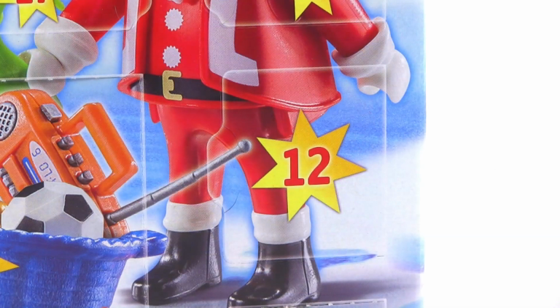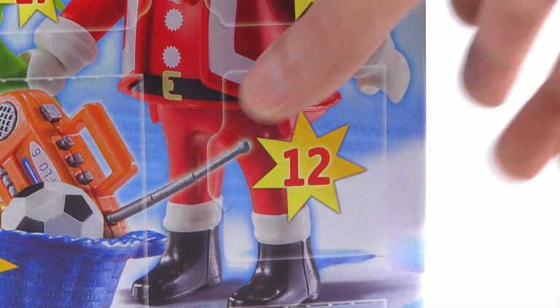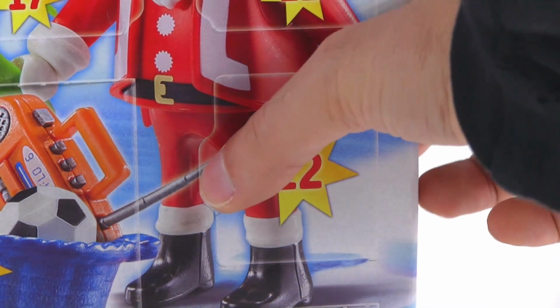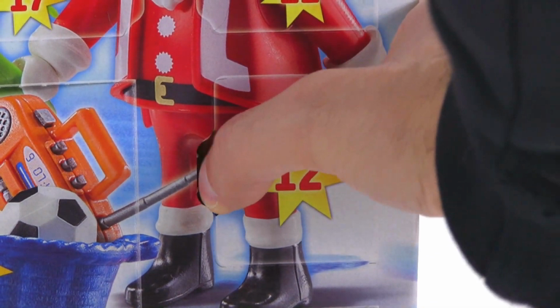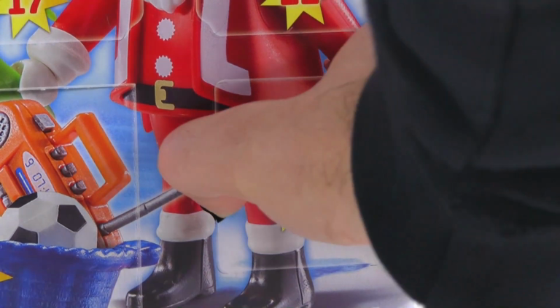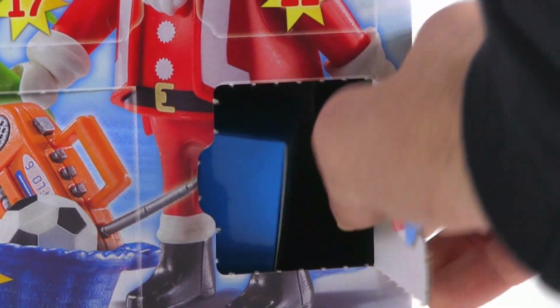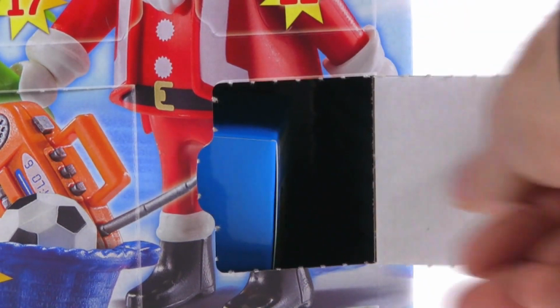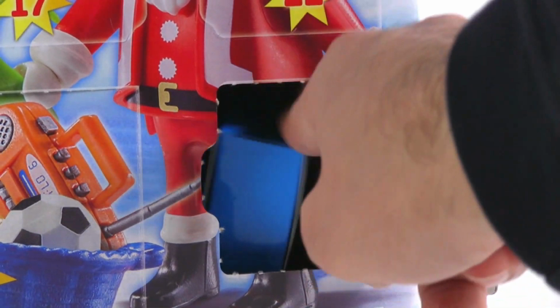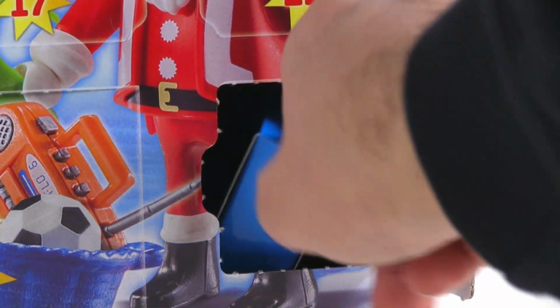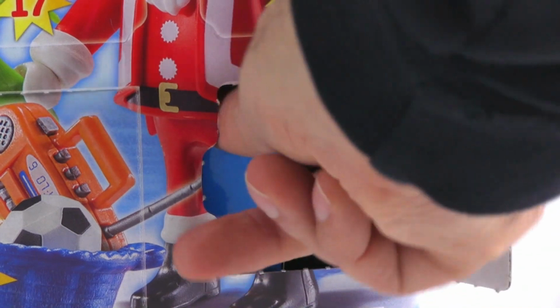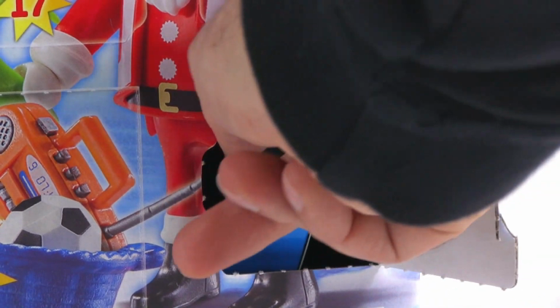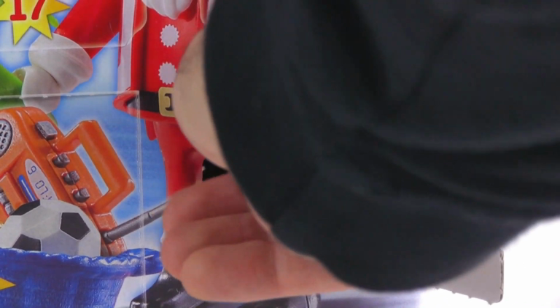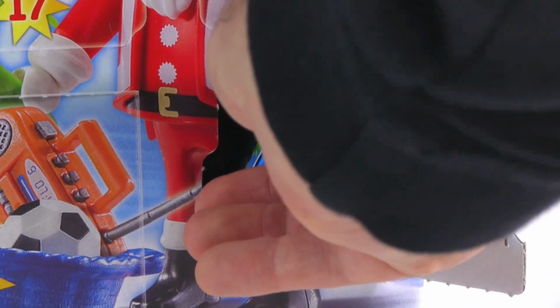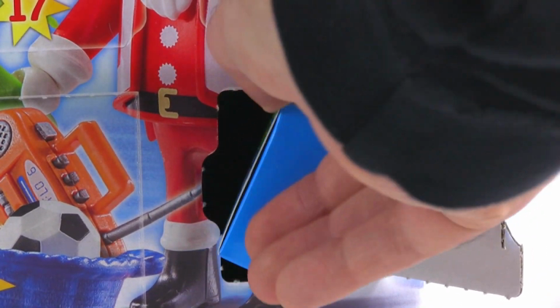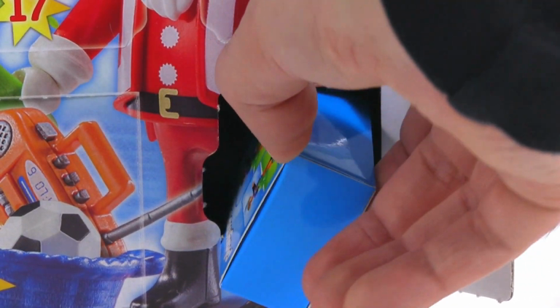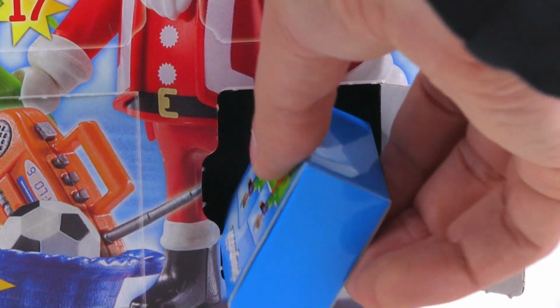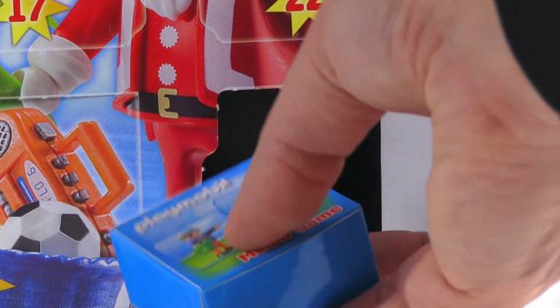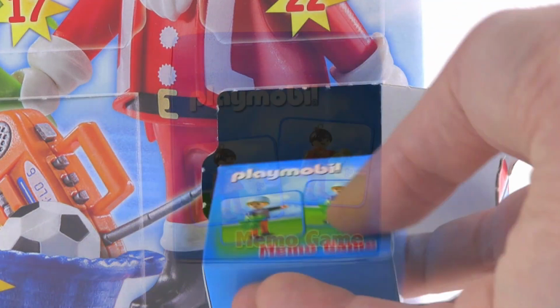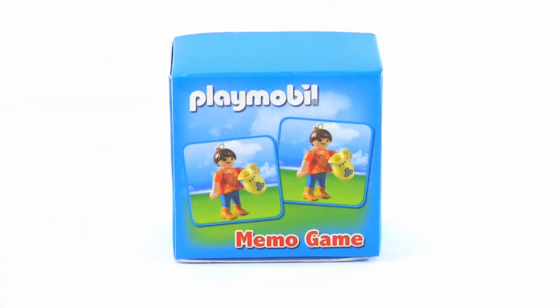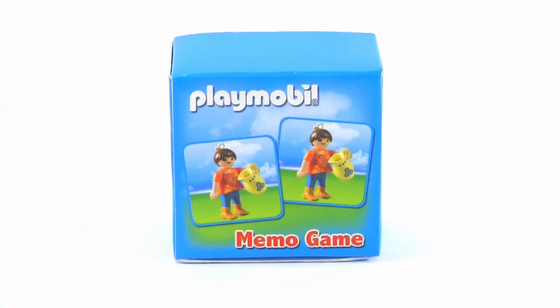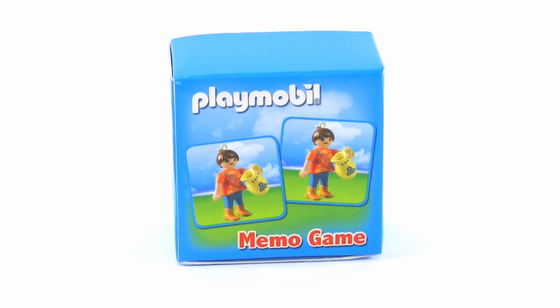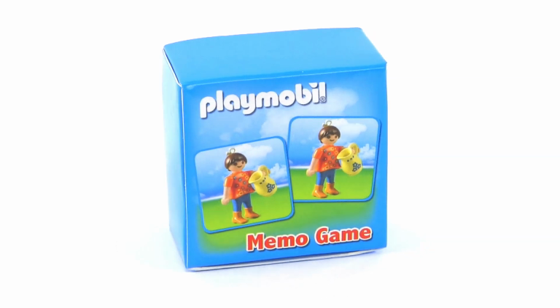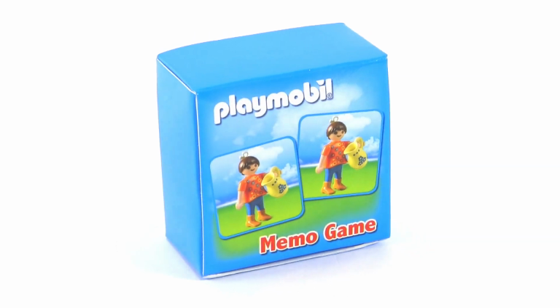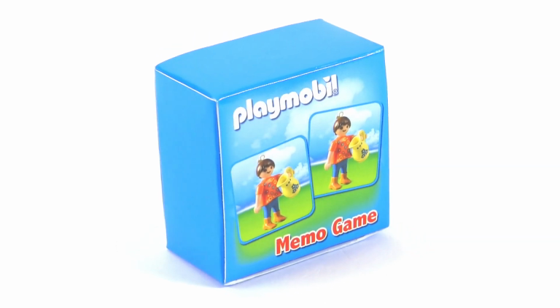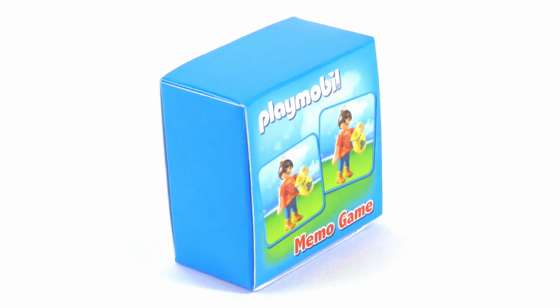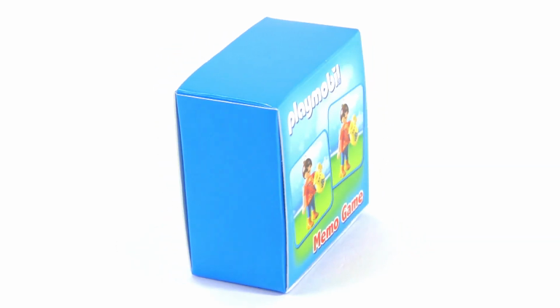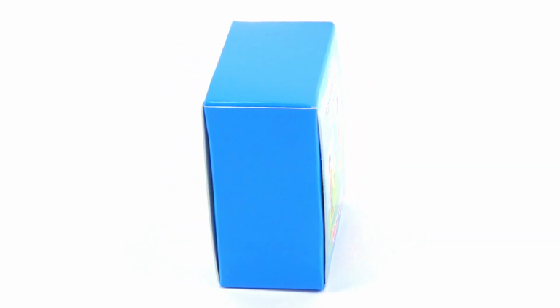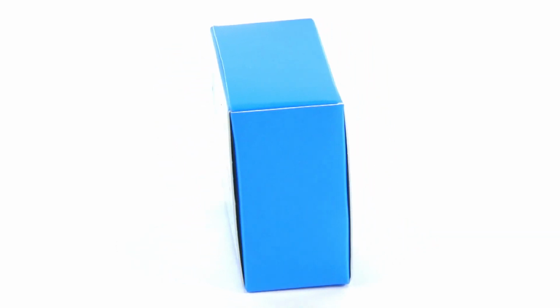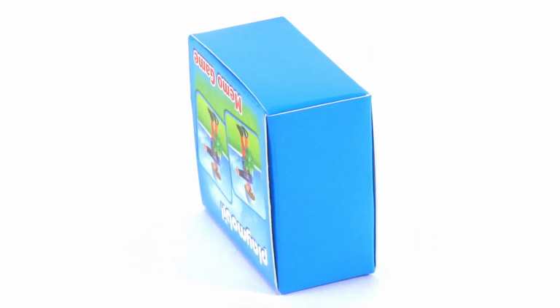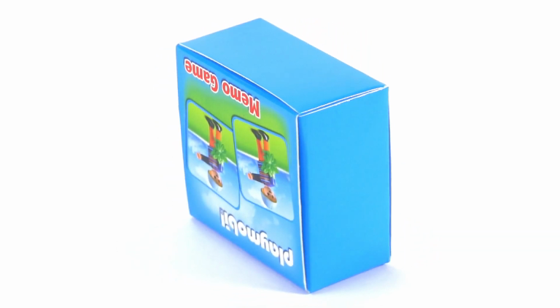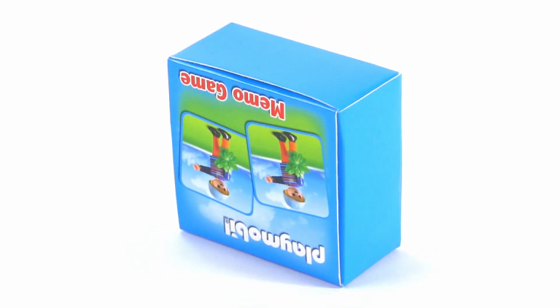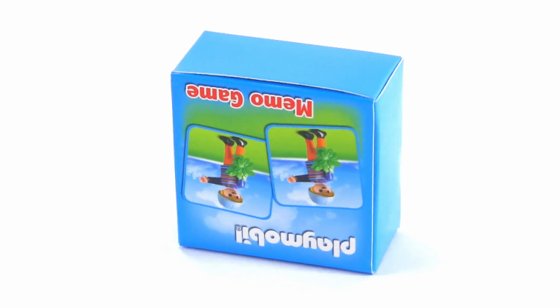Excuse me, Santa. Get in here. And this is a box. Playmobil memo game. It's another box, and I can tell you it's fairly heavy for its size.